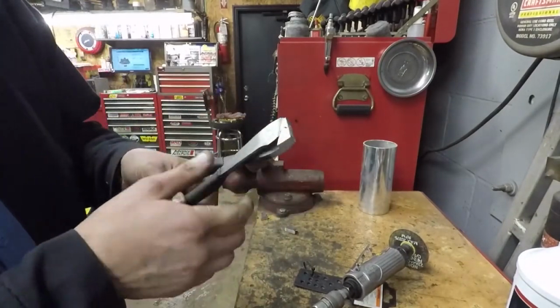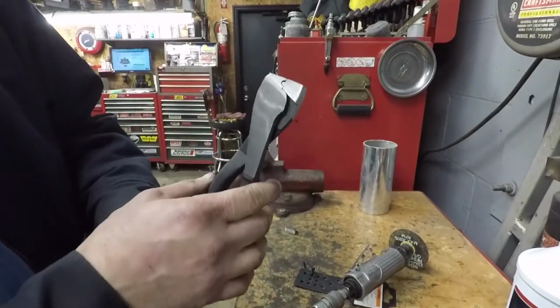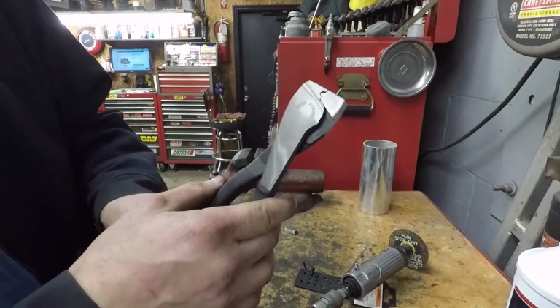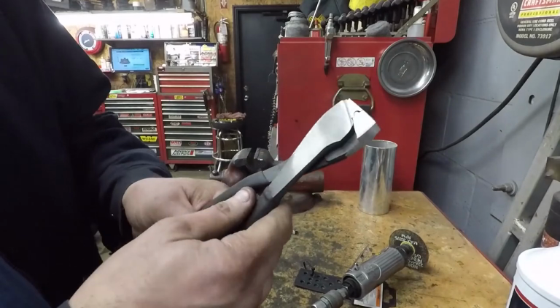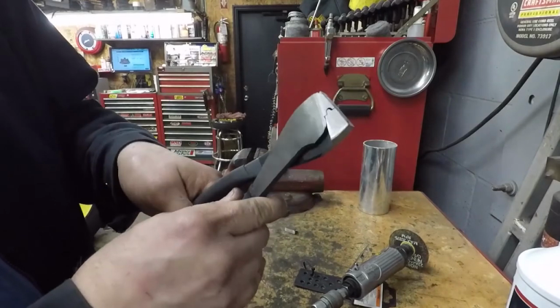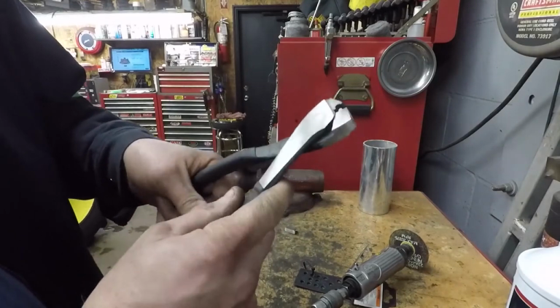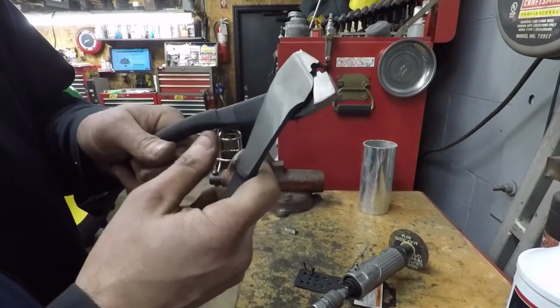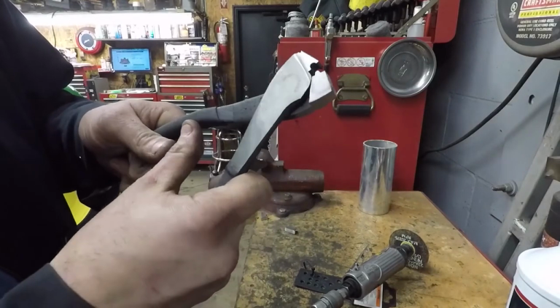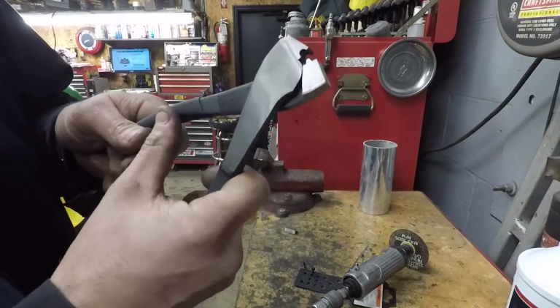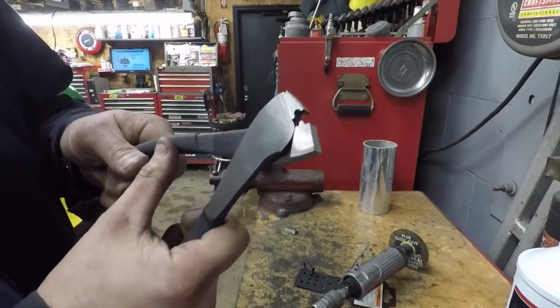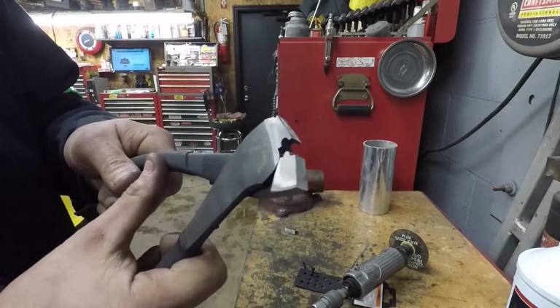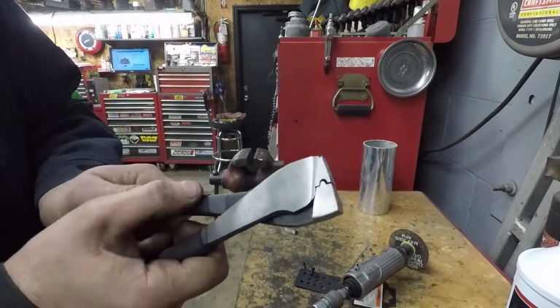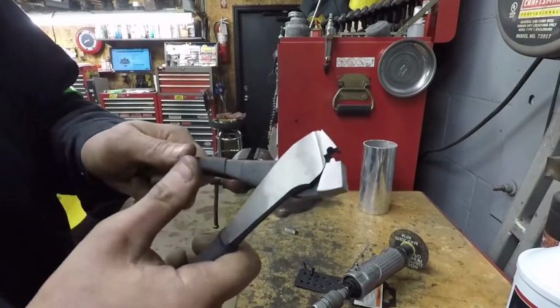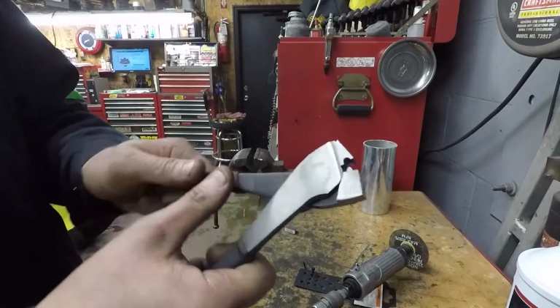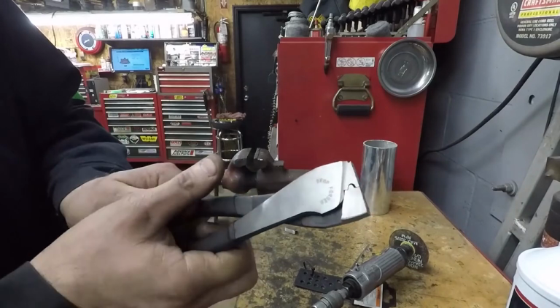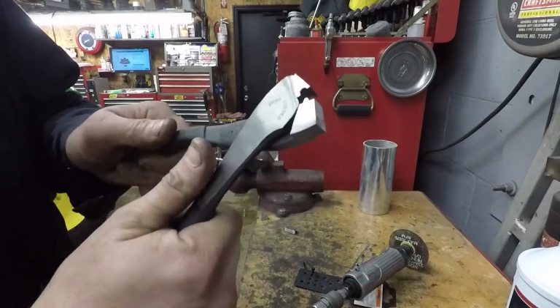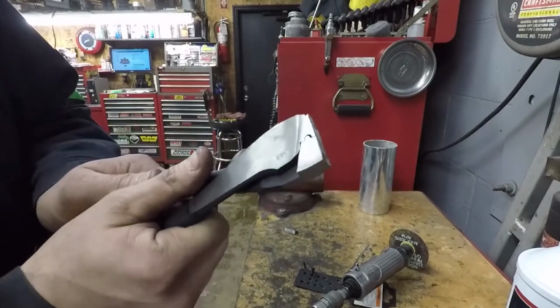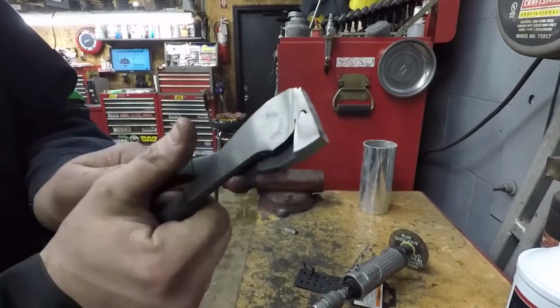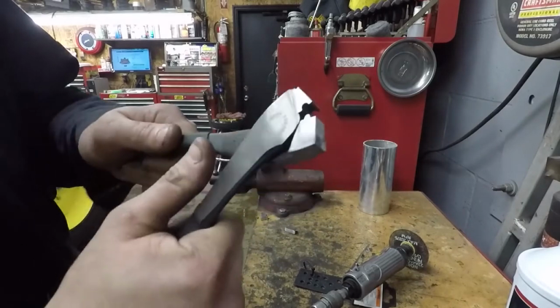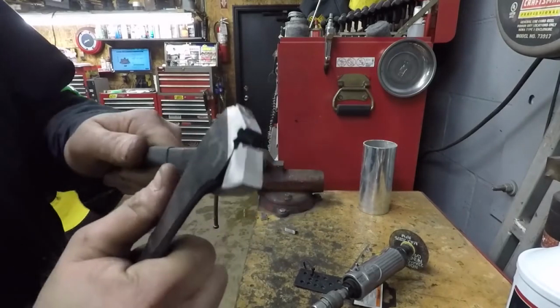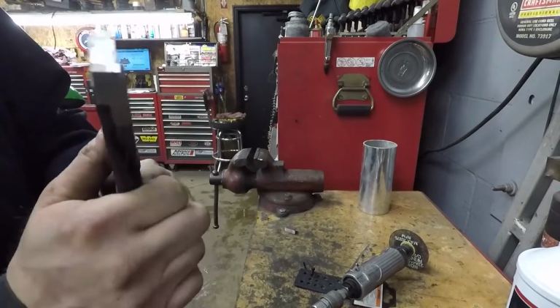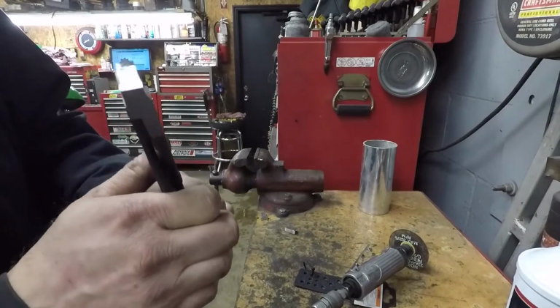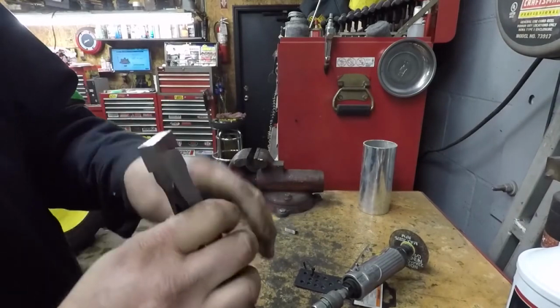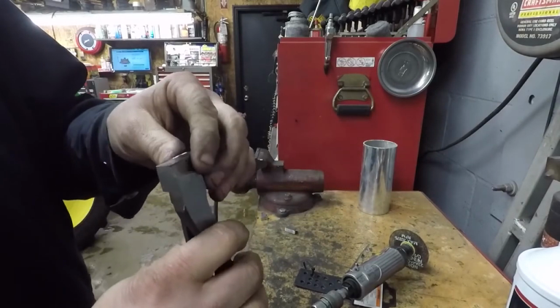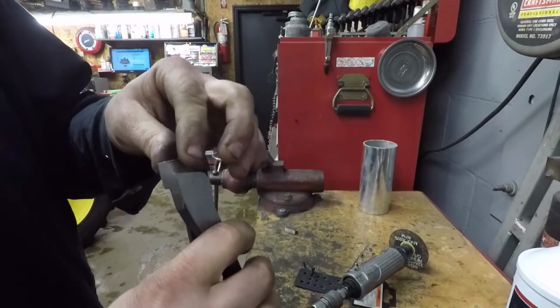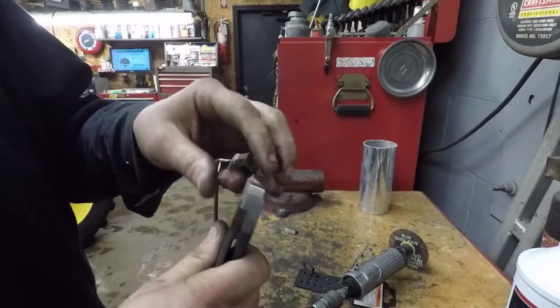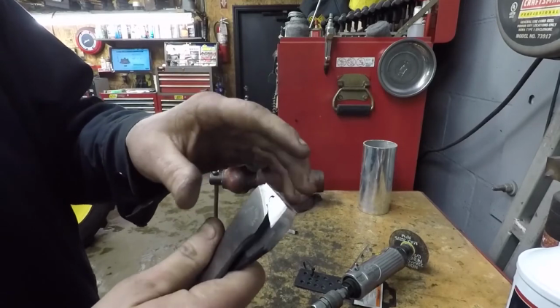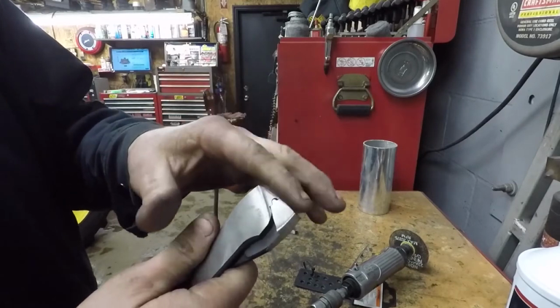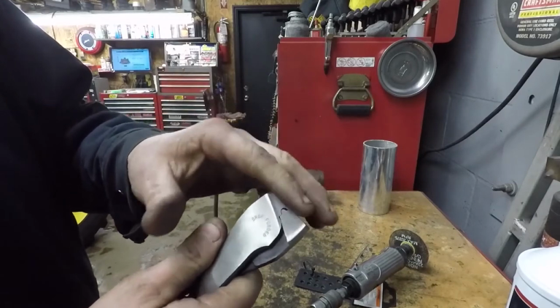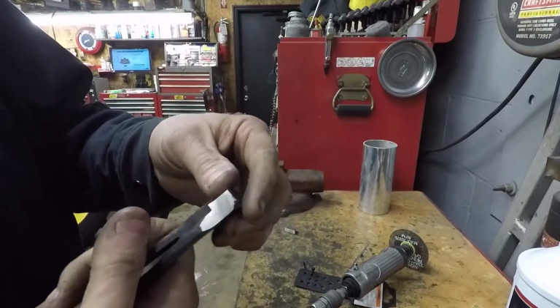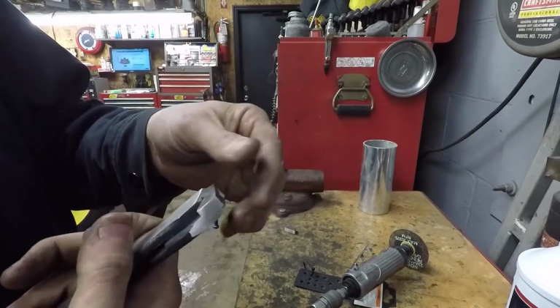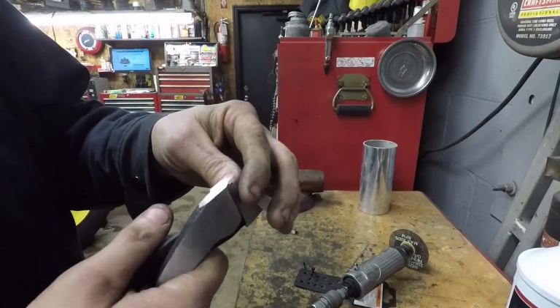It's not a perfectly straight cut, but it doesn't really have to be. You now have the way to crimp, and I'll go back and clean this up with a flap disc or roll lock disc.